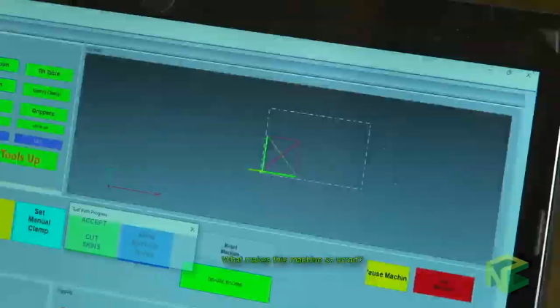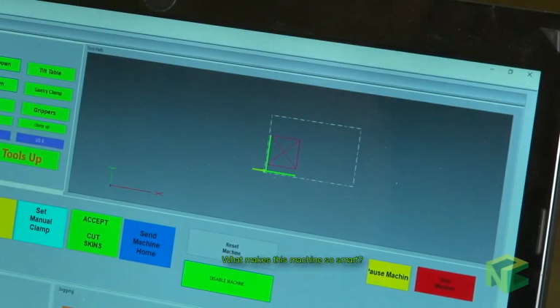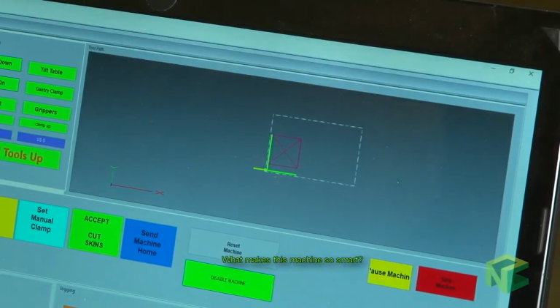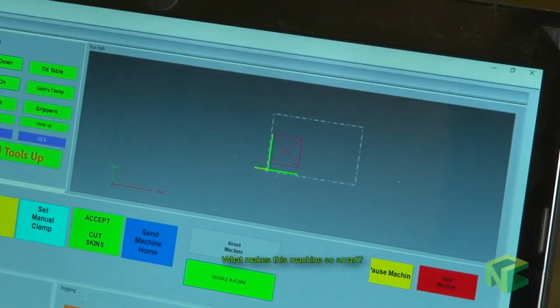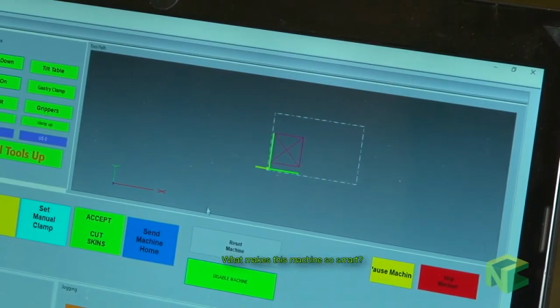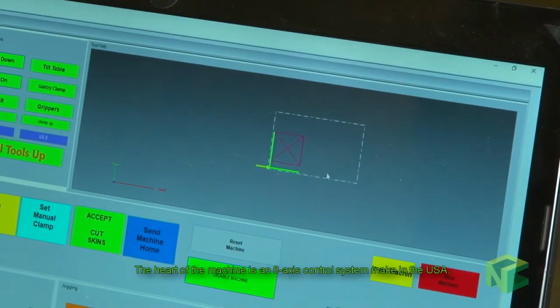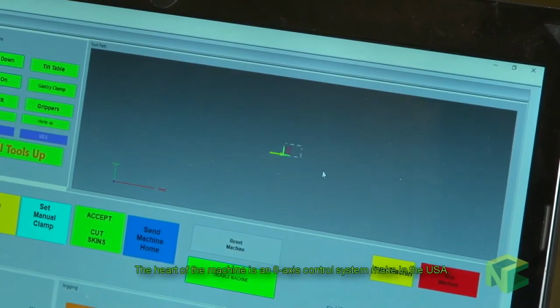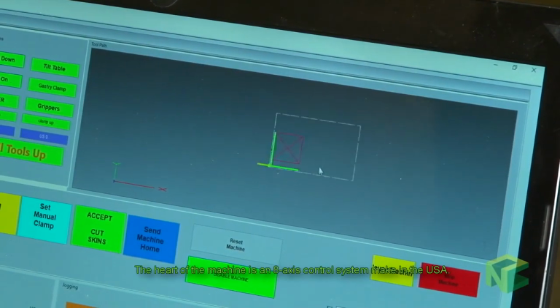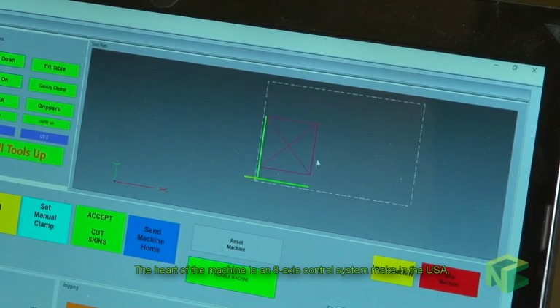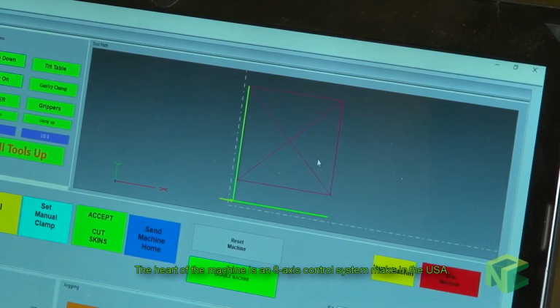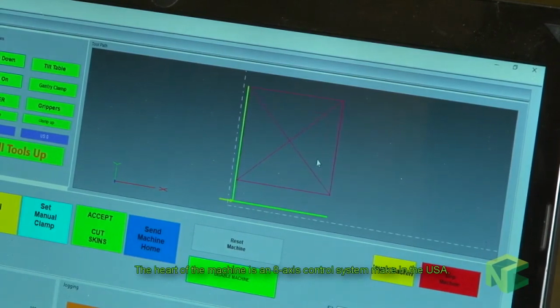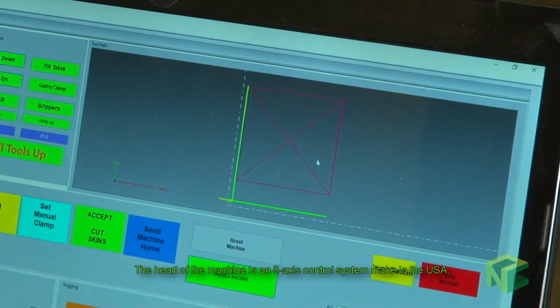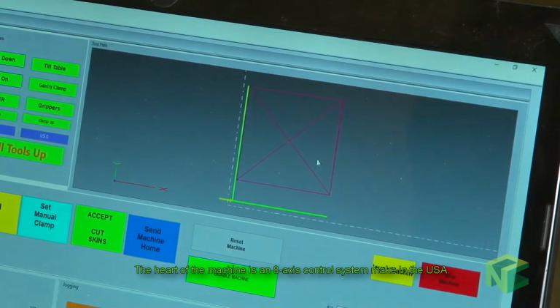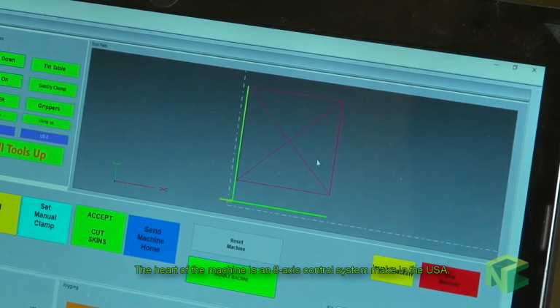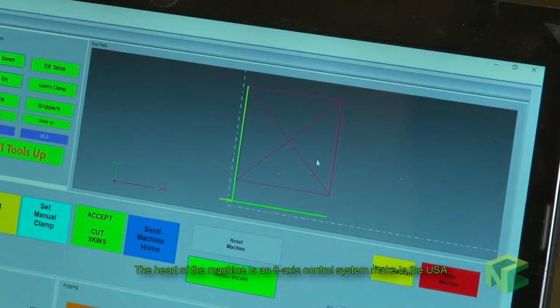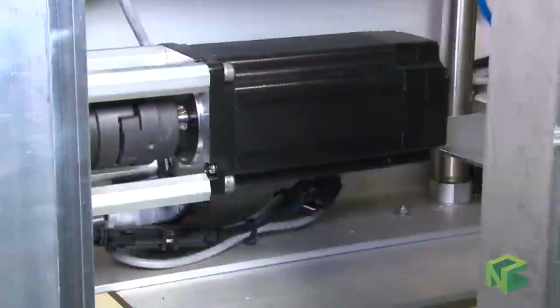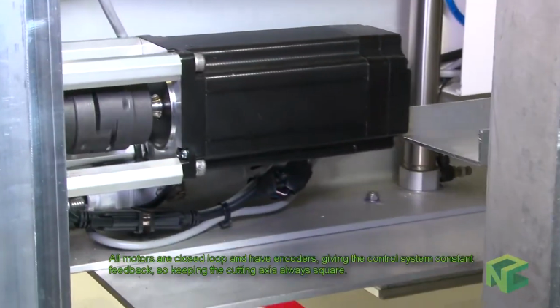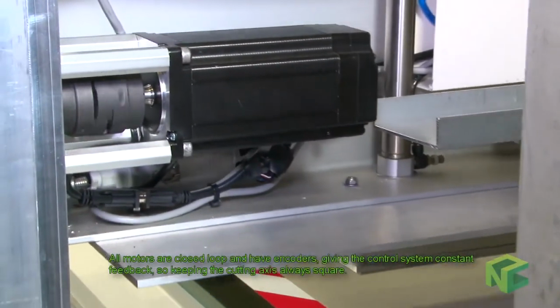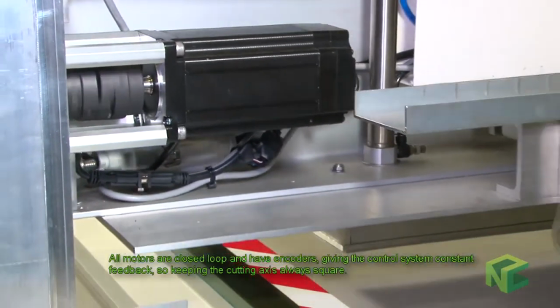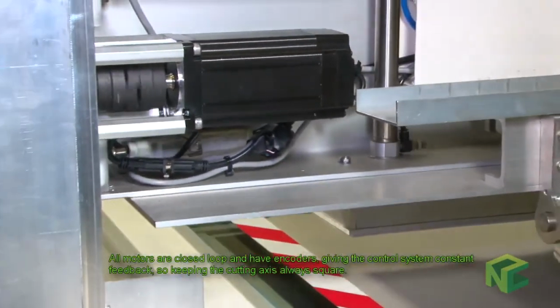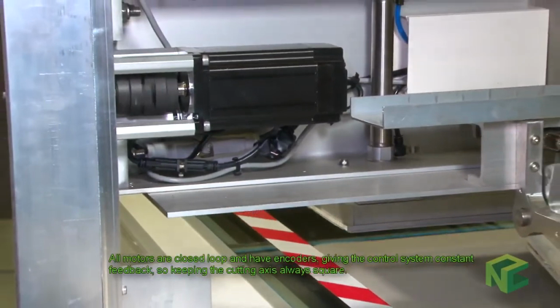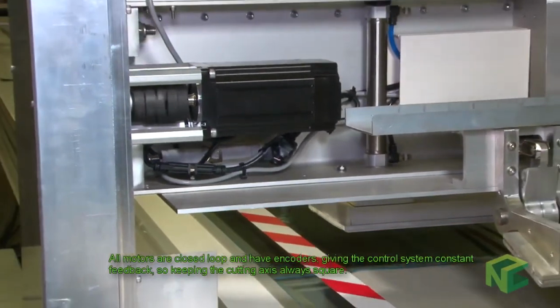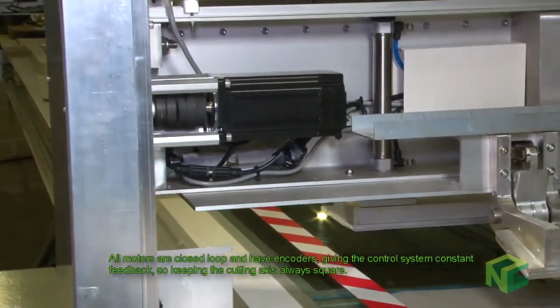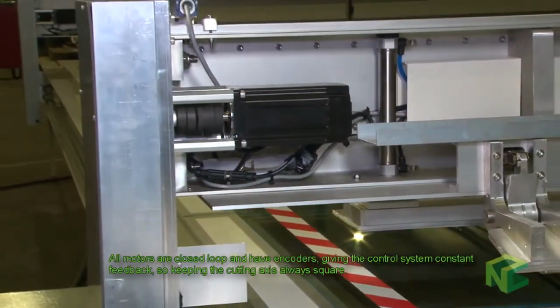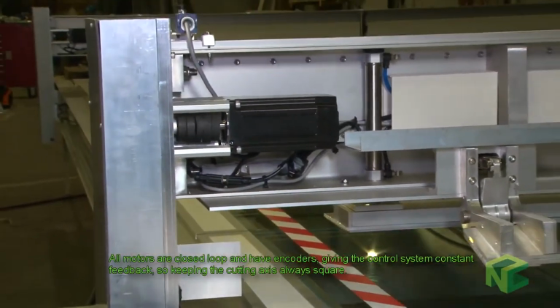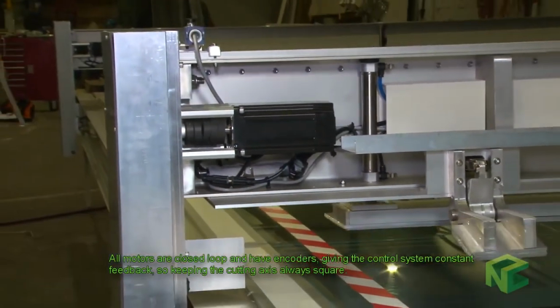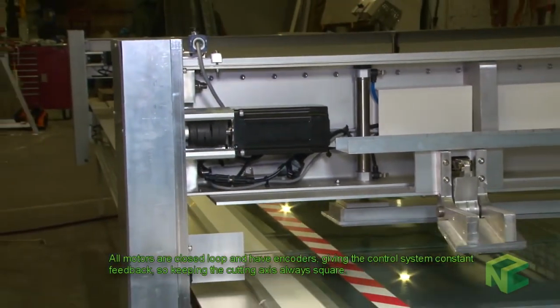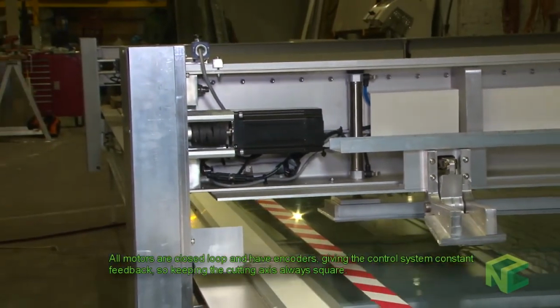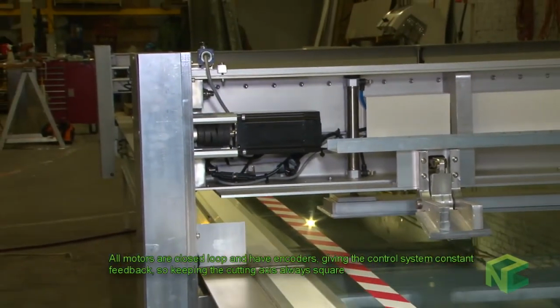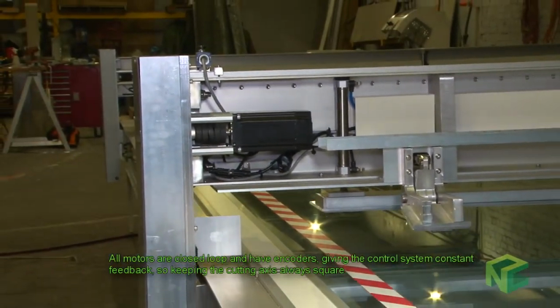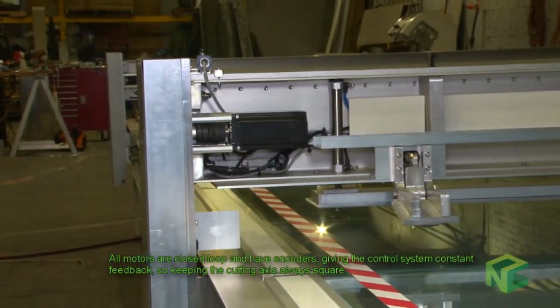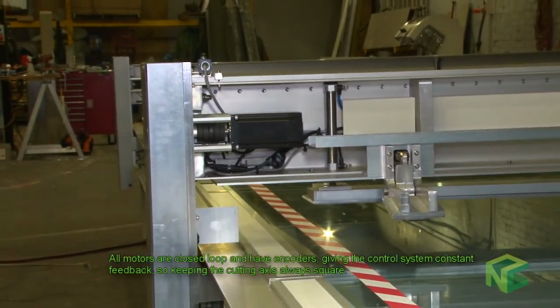What makes this machine so smart? The heart of the machine is an 8-axis control system made in the USA. All motors are closed loop and have encoders giving the control system constant feedback, so the cutting axis is always square.